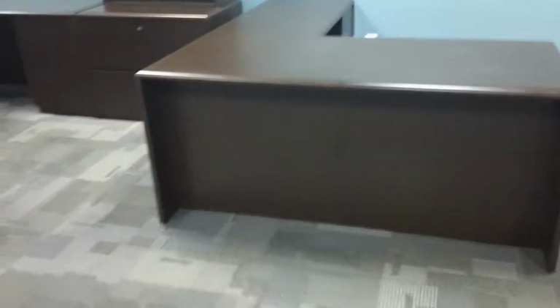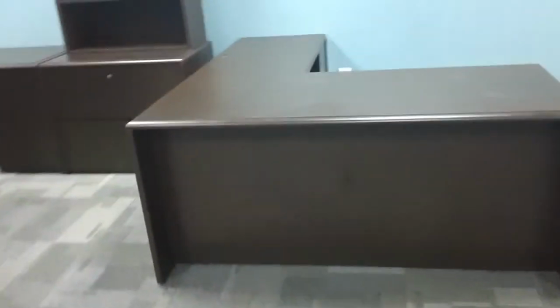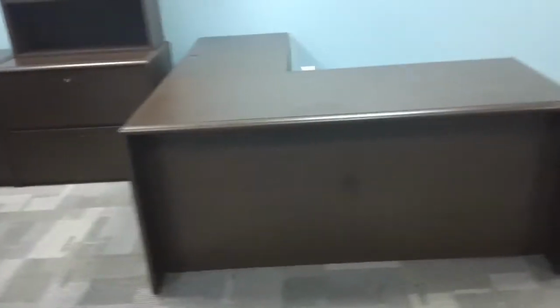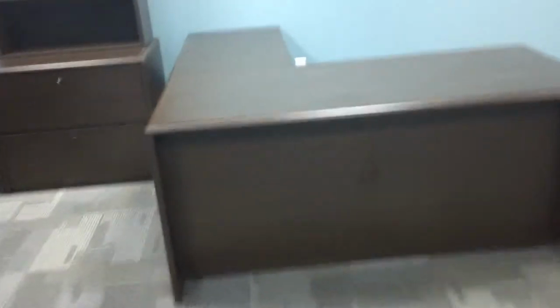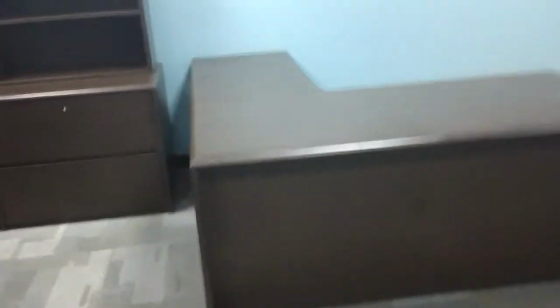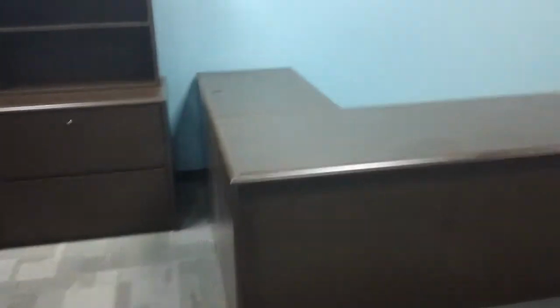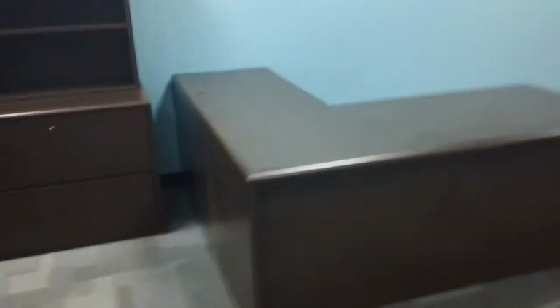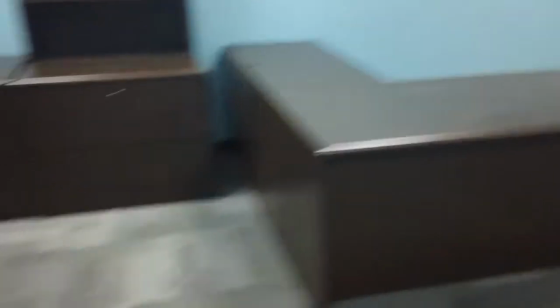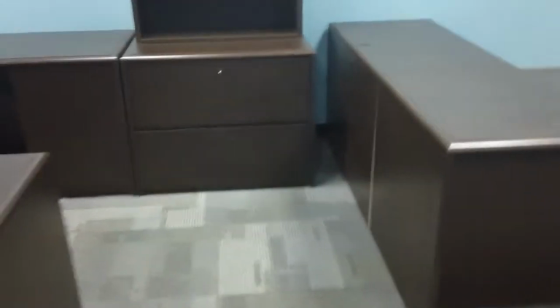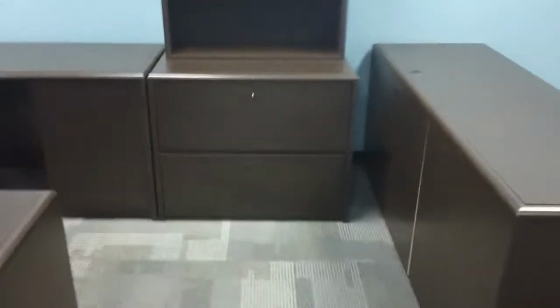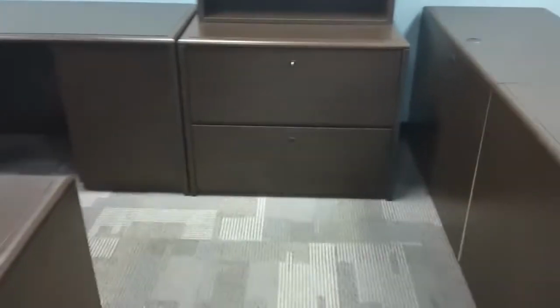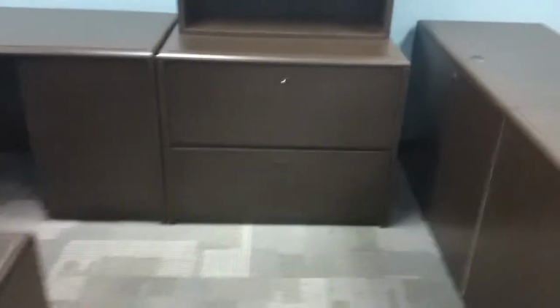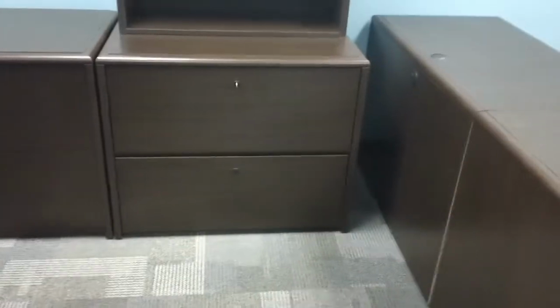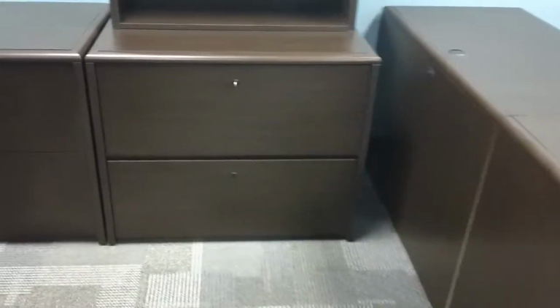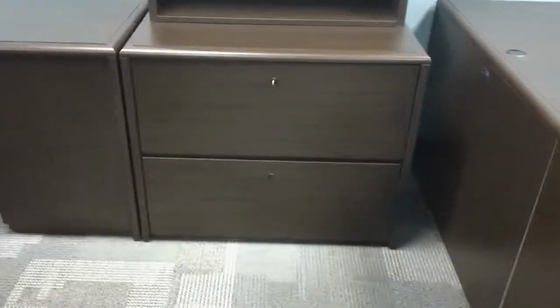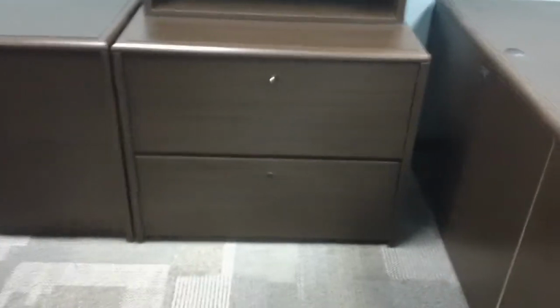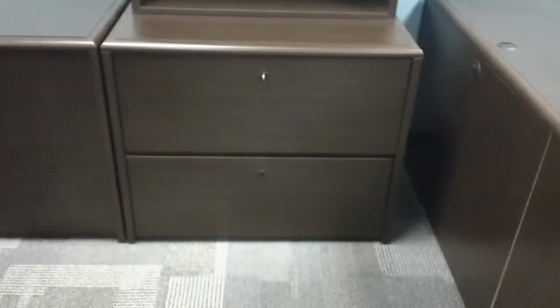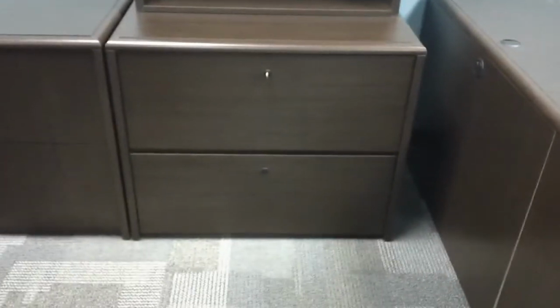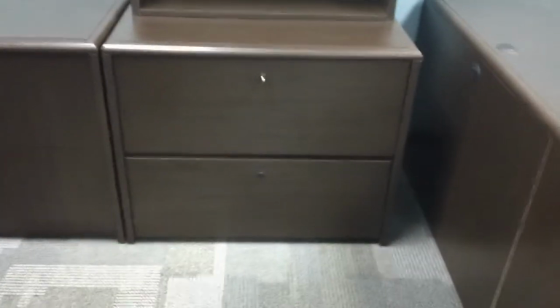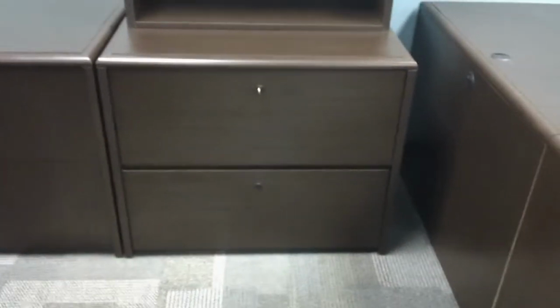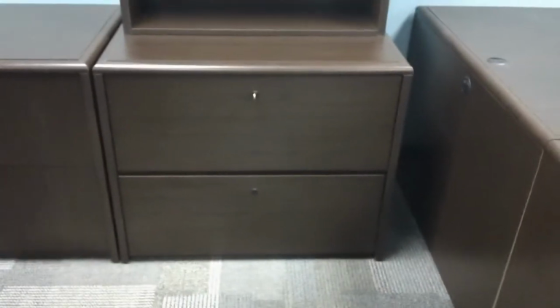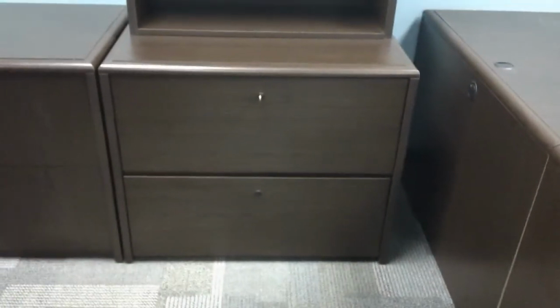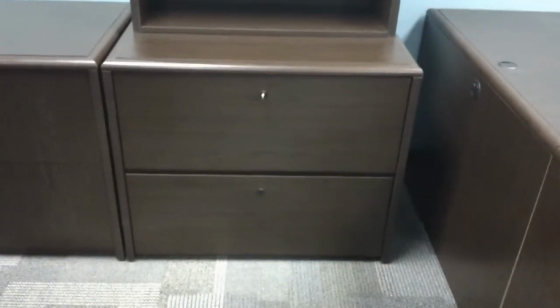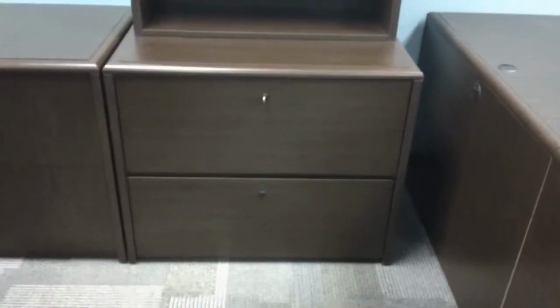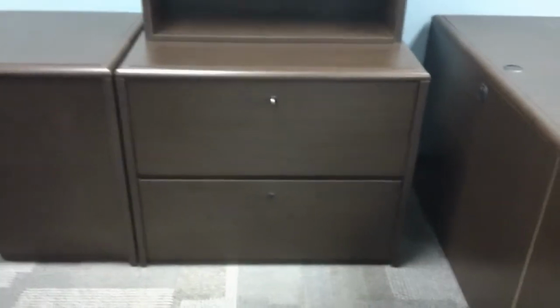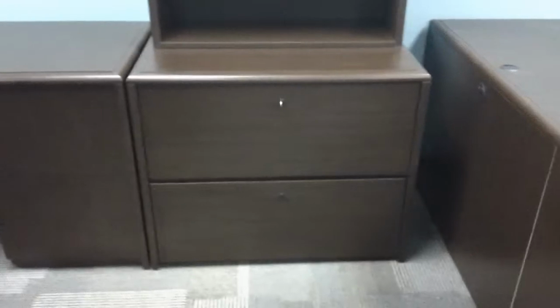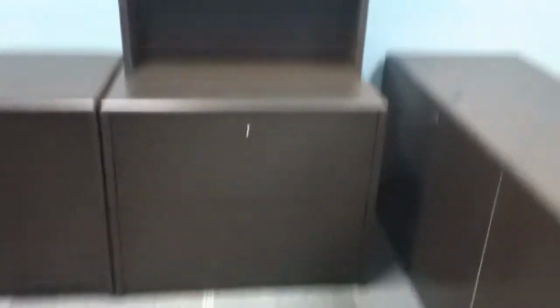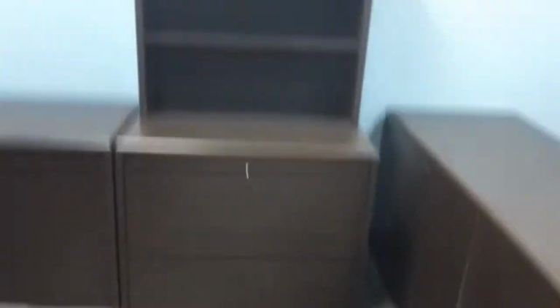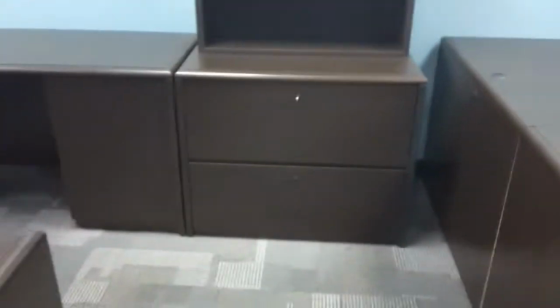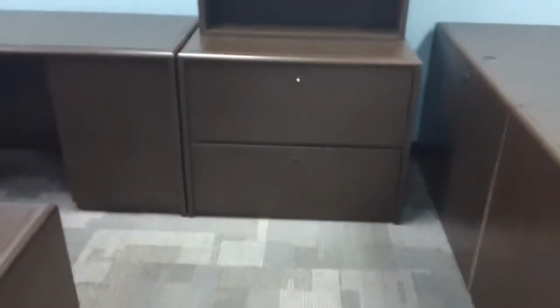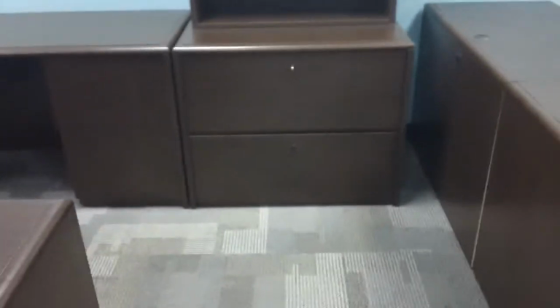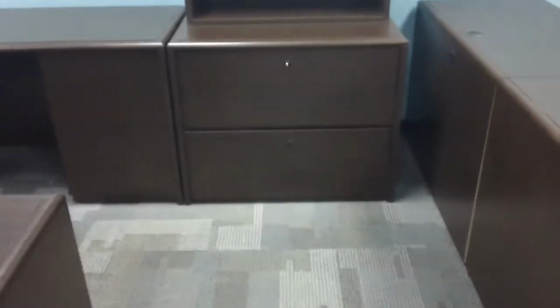Perfect condition, no nicks, no scratches. Here's a two-drawer espresso matching lateral. I think the bookcase is spoken for on top. That's $199.